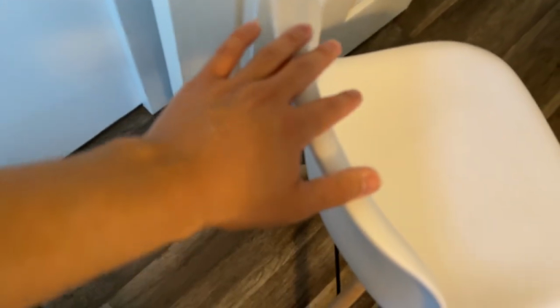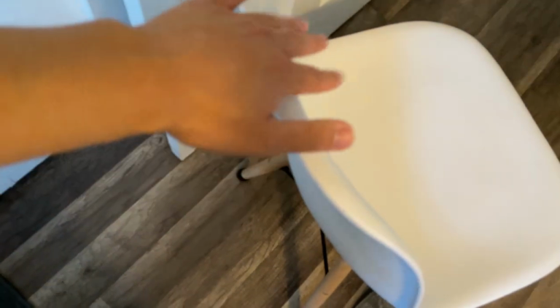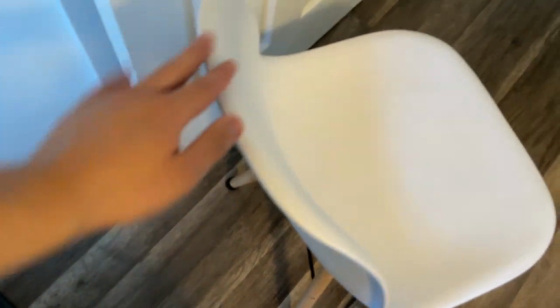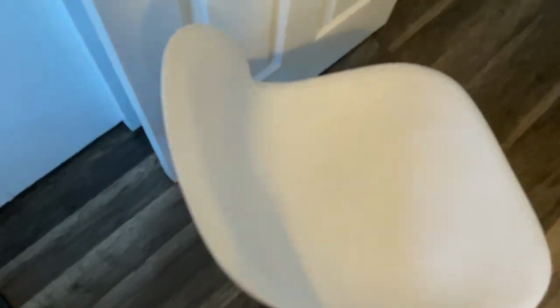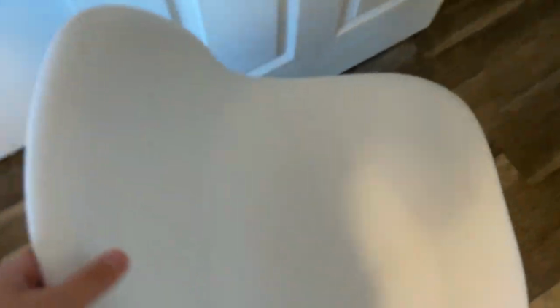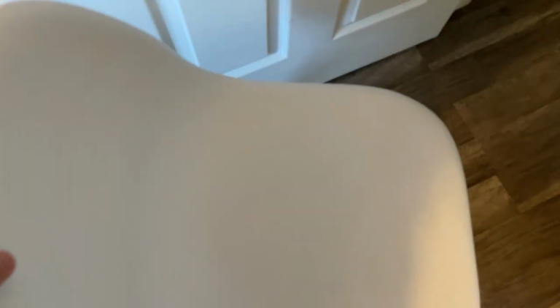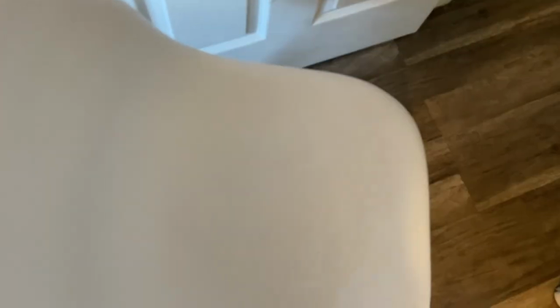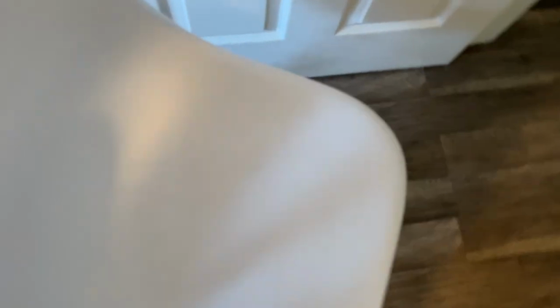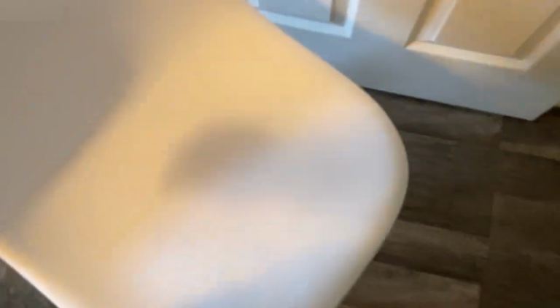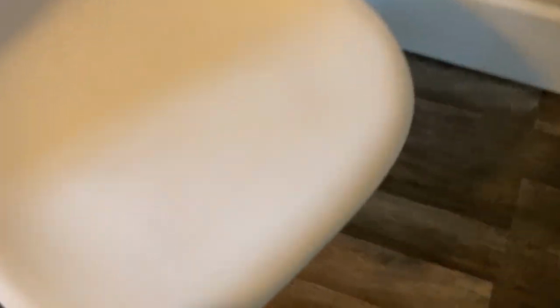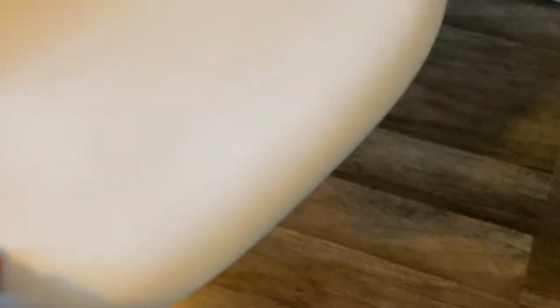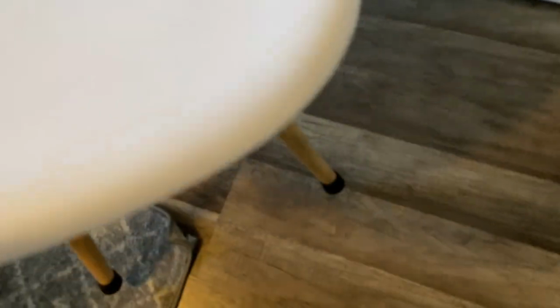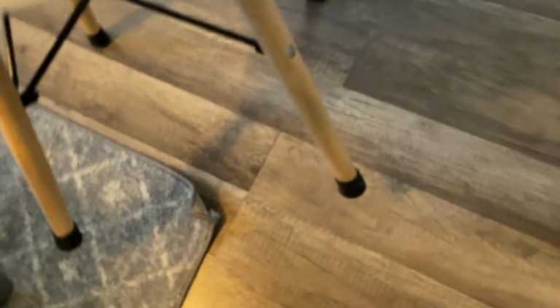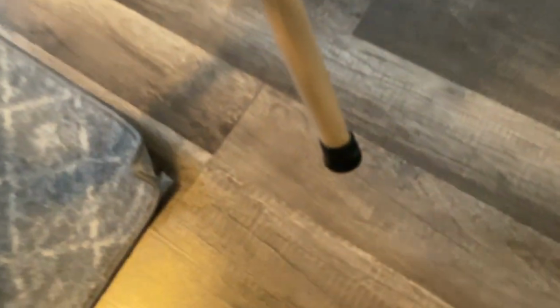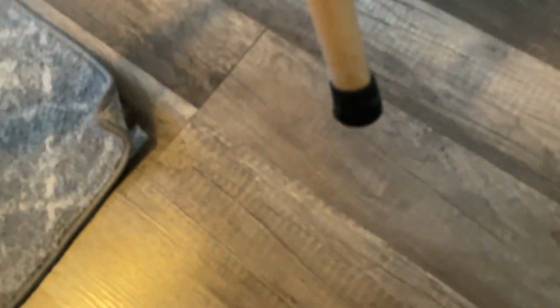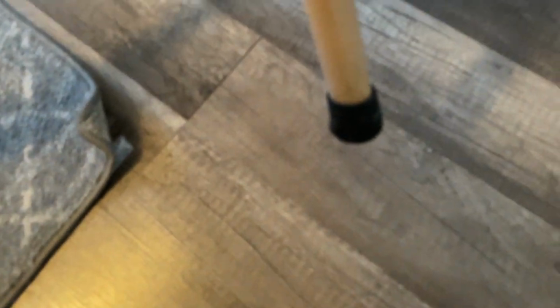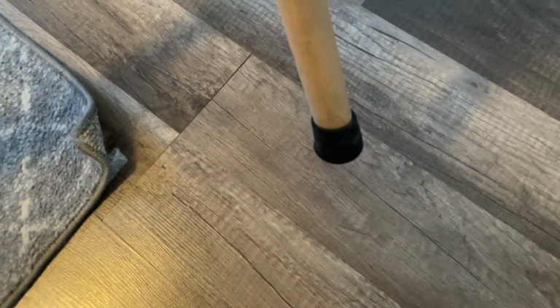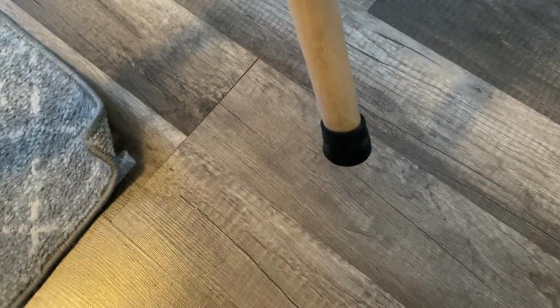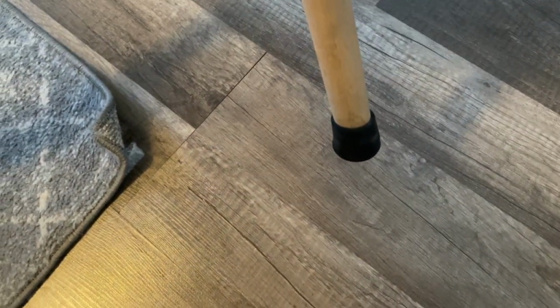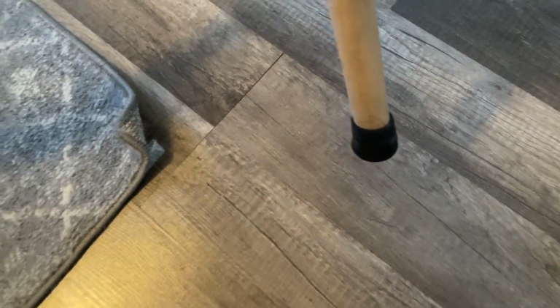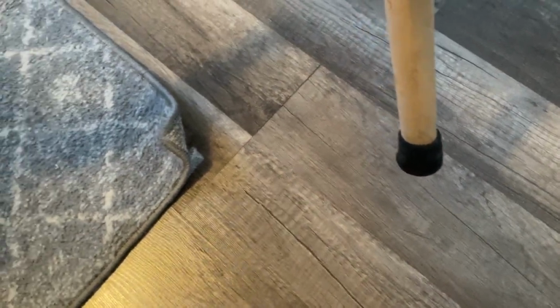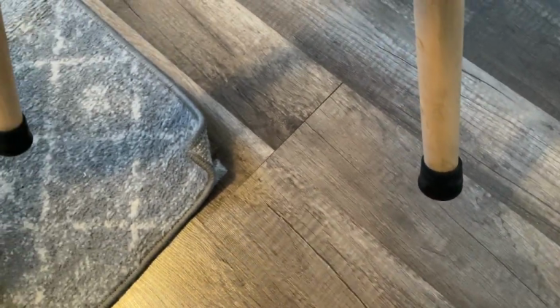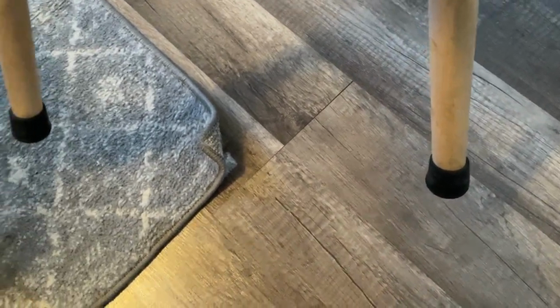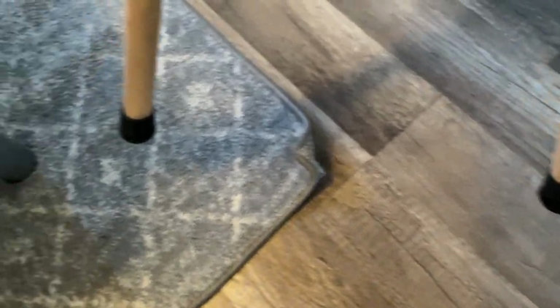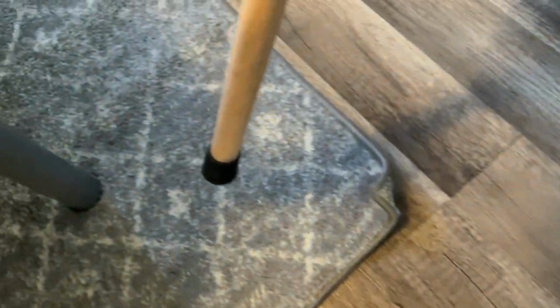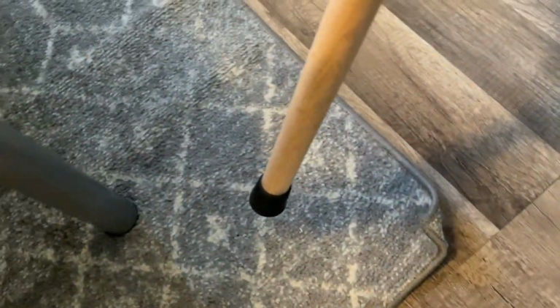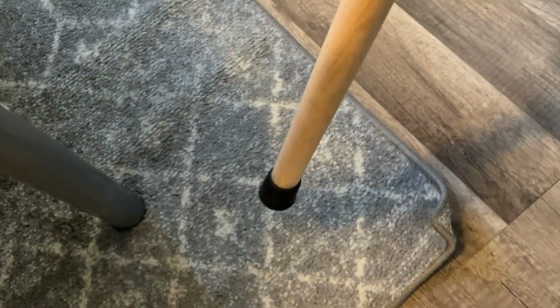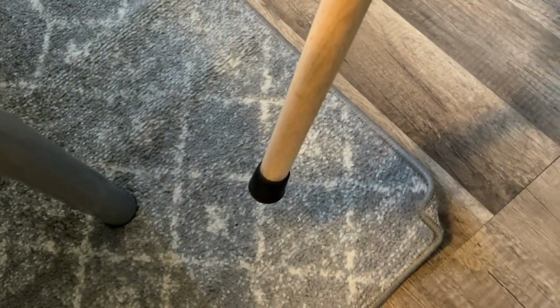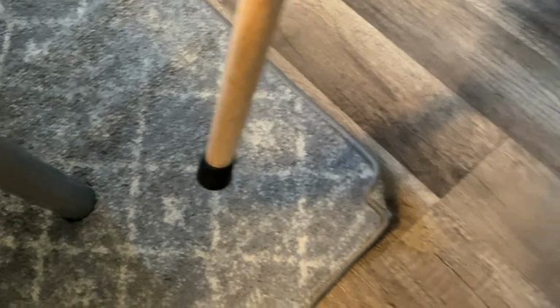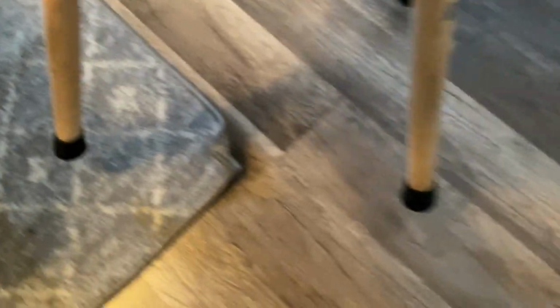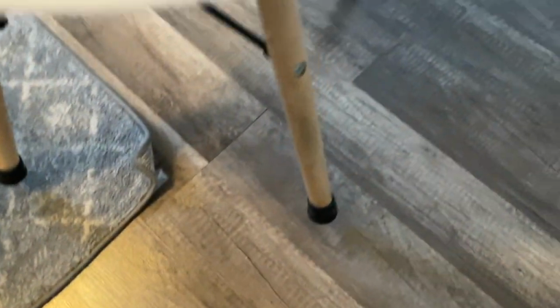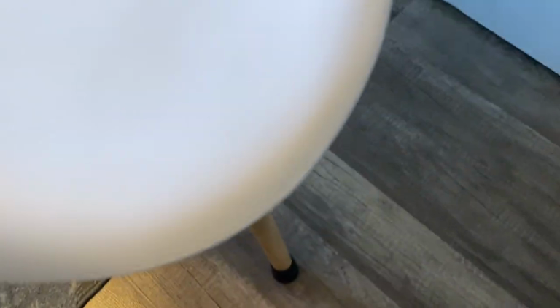You also have some thoracic support up here. Coming back over here, you can see it's got some rubber legs on there, which is nice, so it won't be sliding around or scratching your floors.